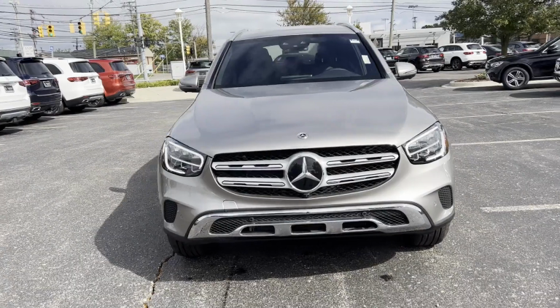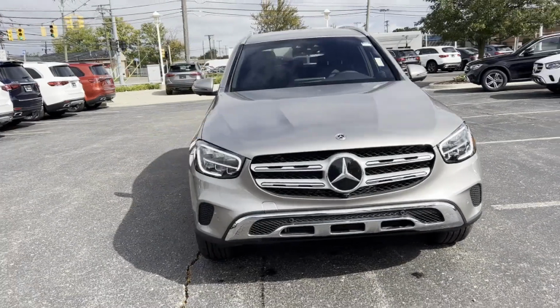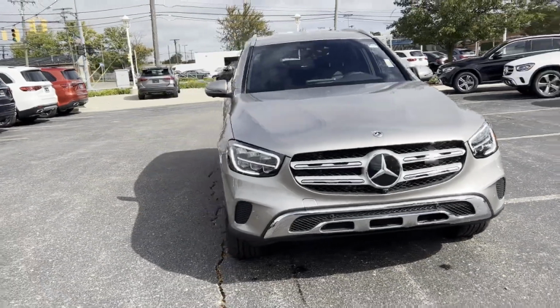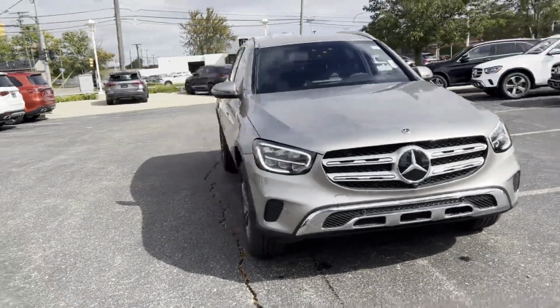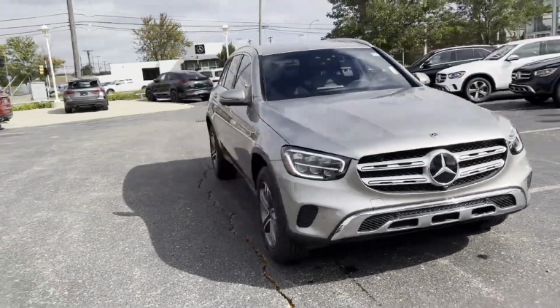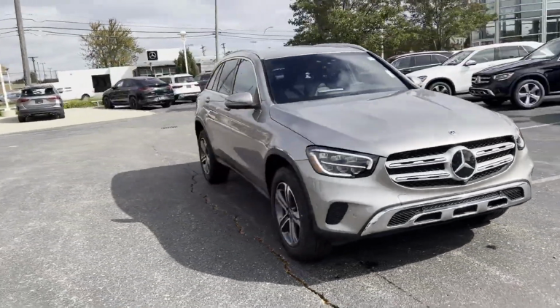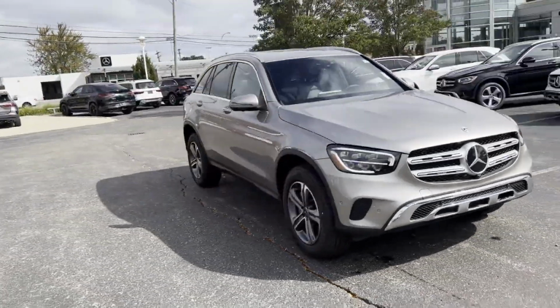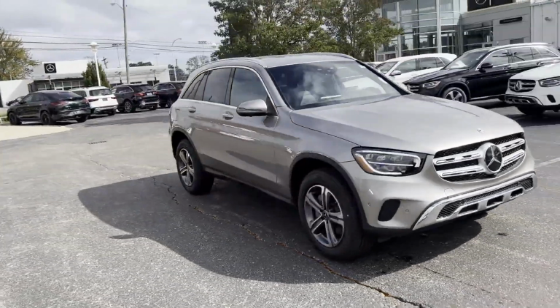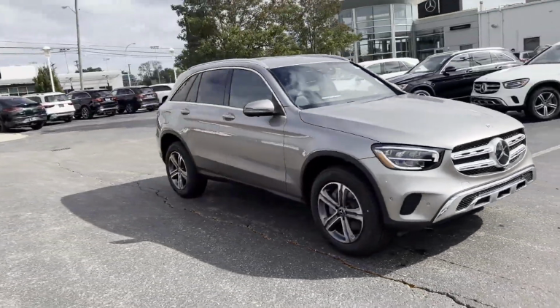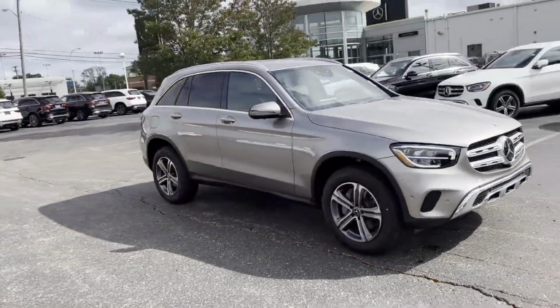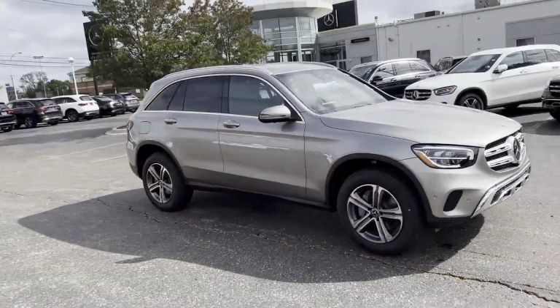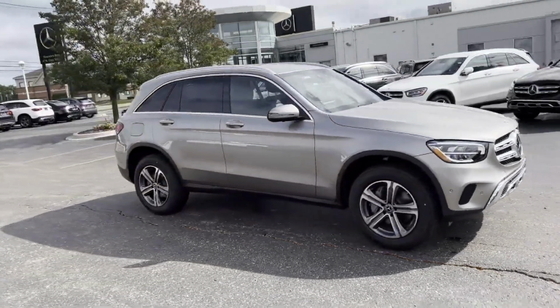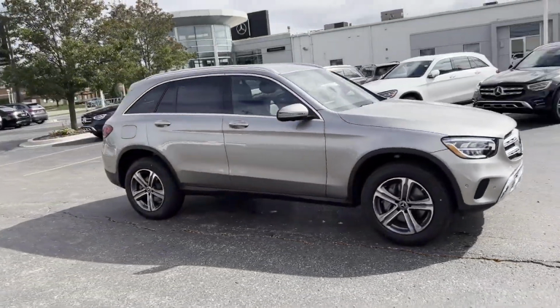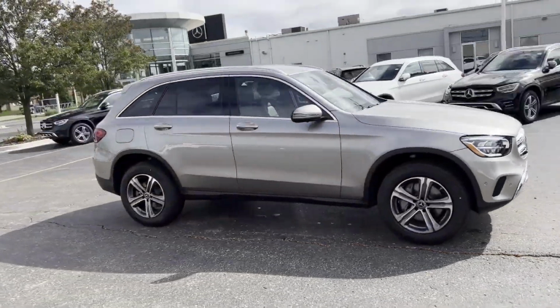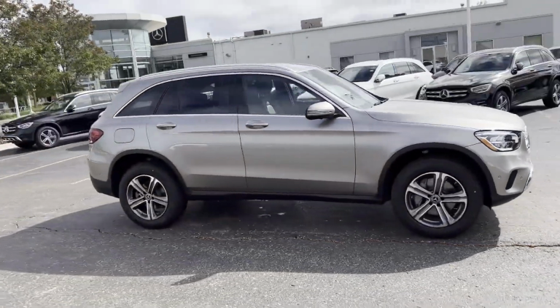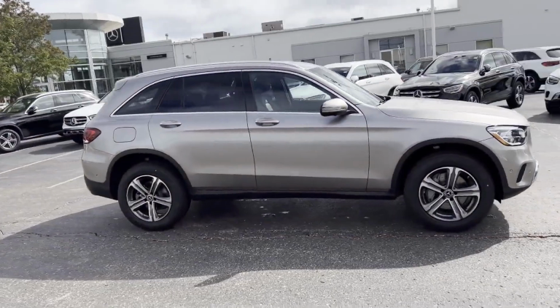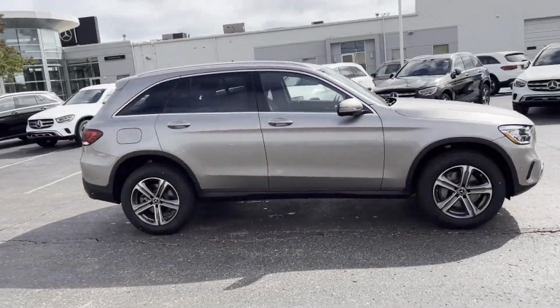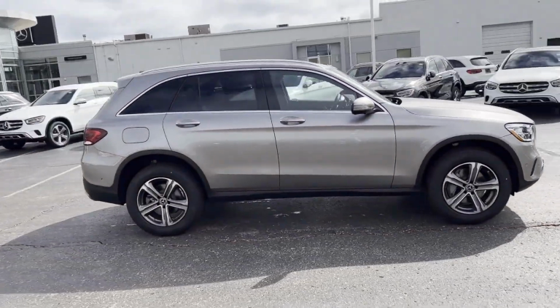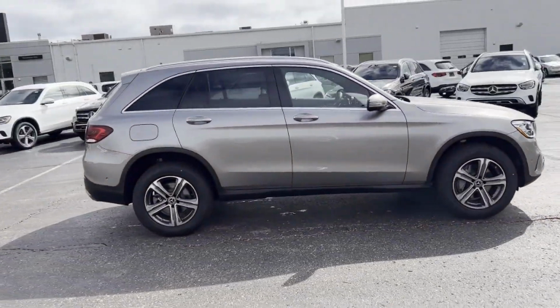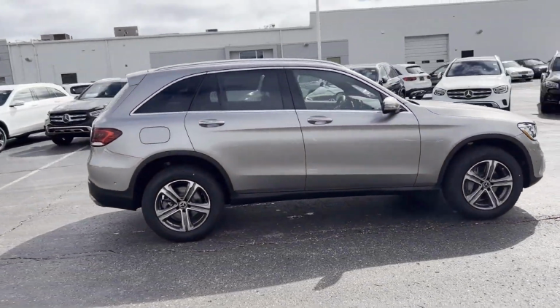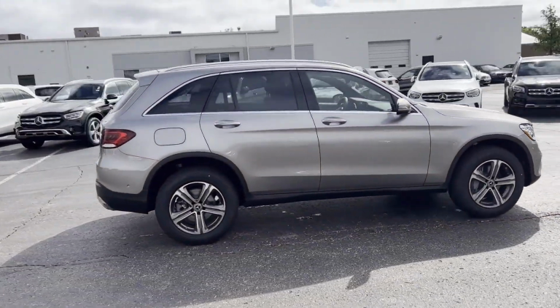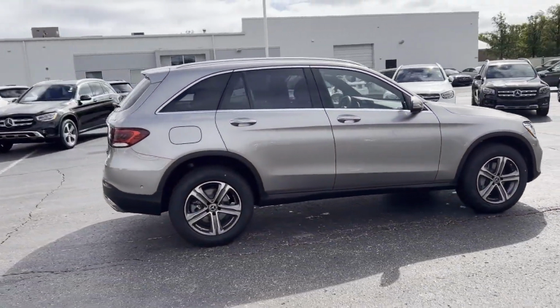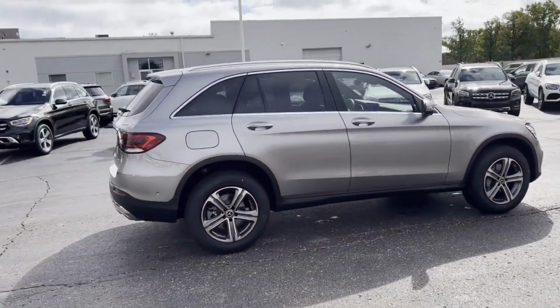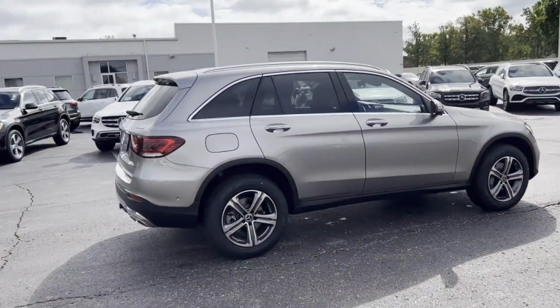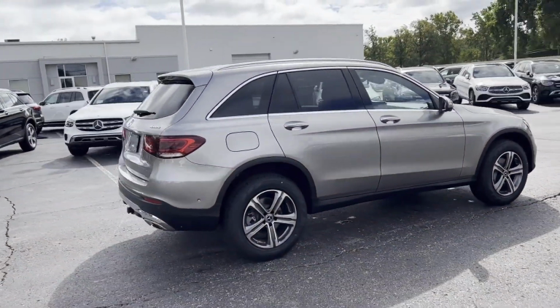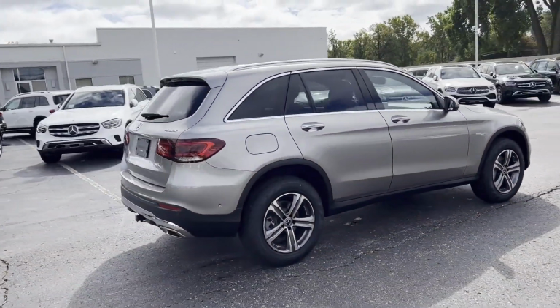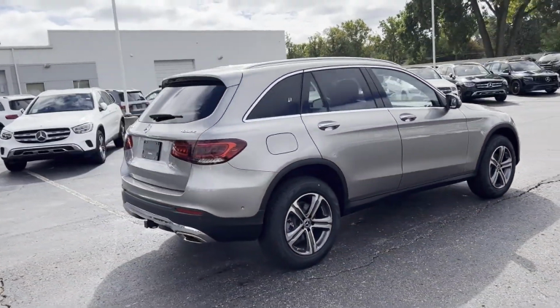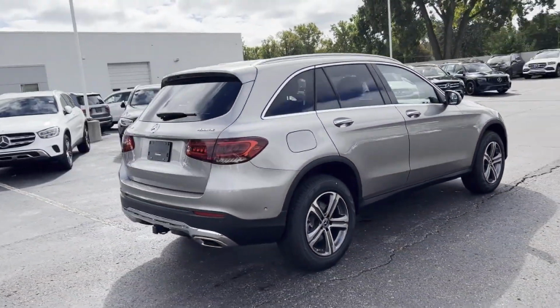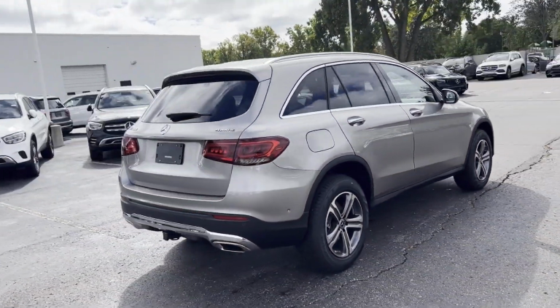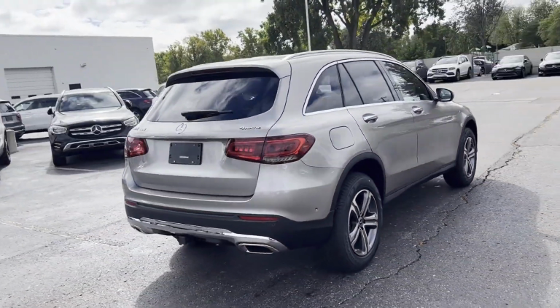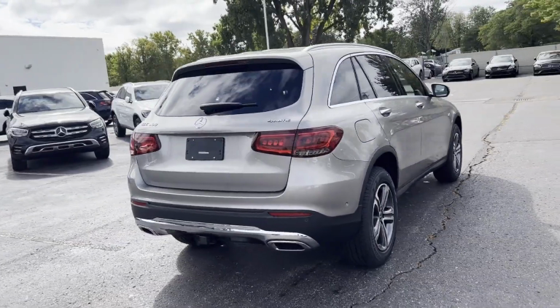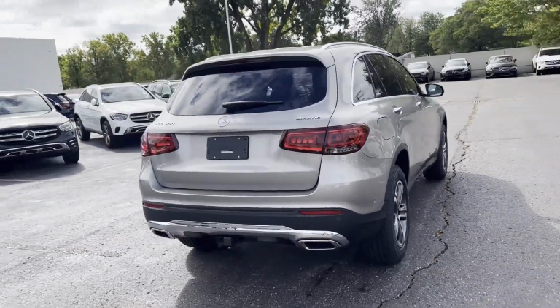2022 Mercedes-Benz GLC. This SUV offers space as well as power and performance. Find what you are looking for and more with these extra features.